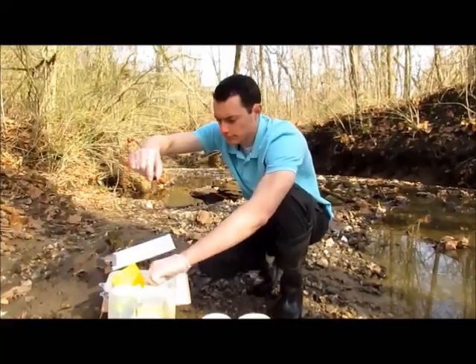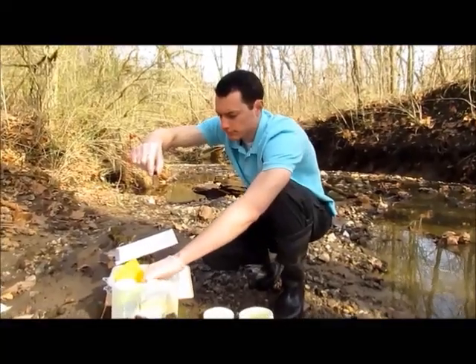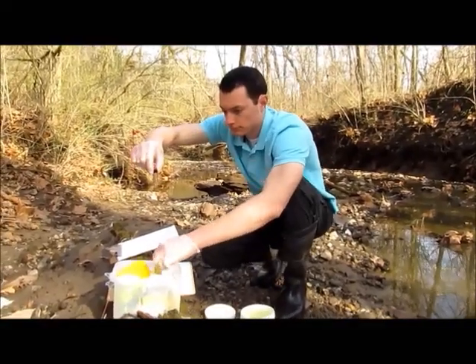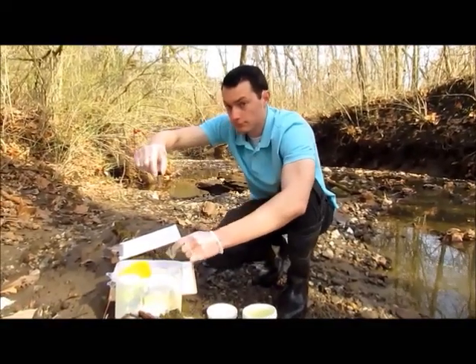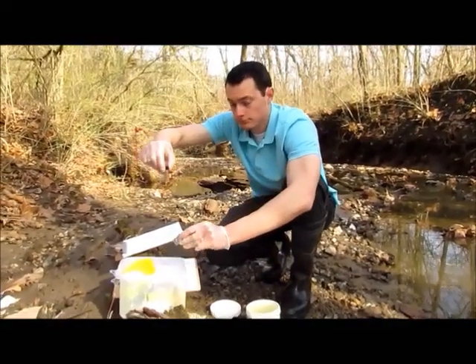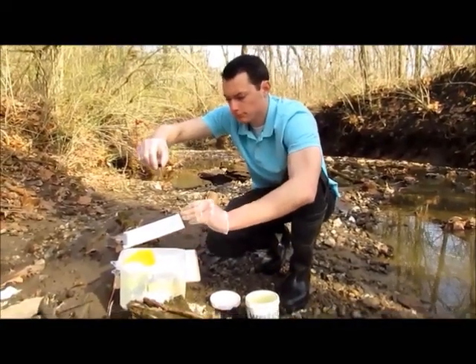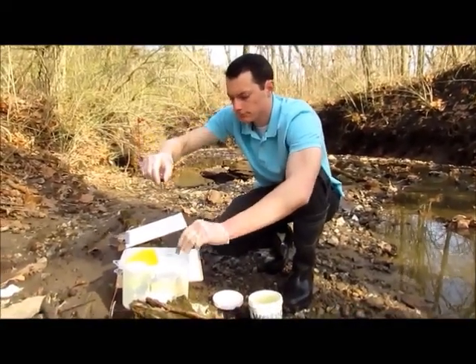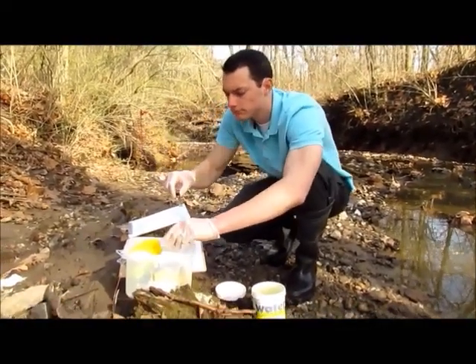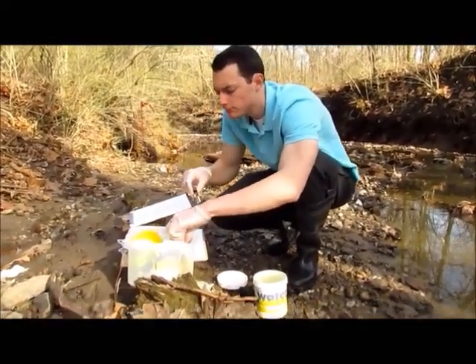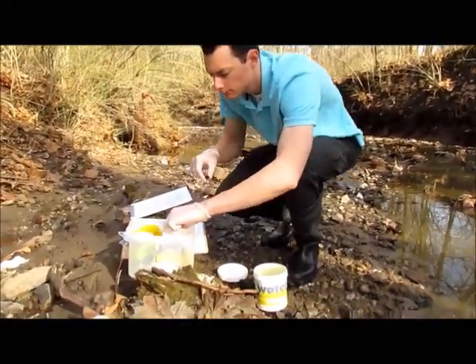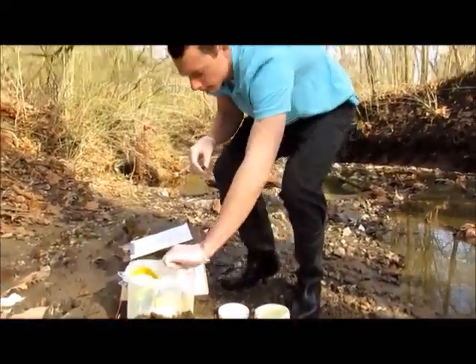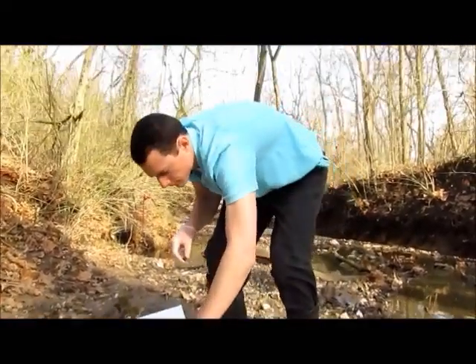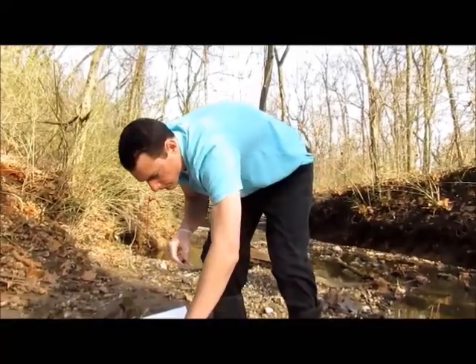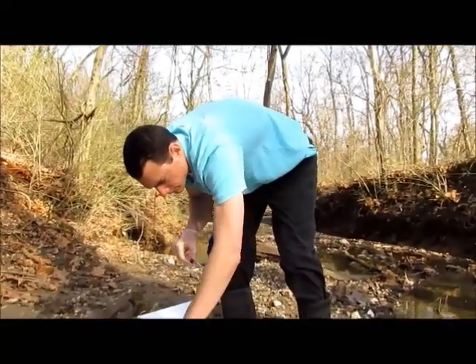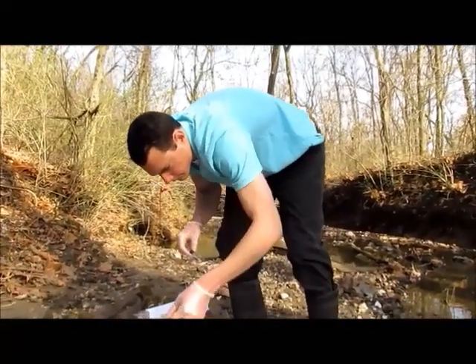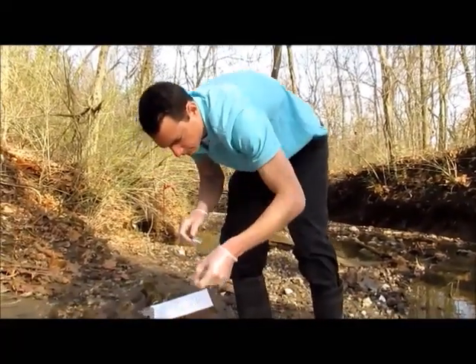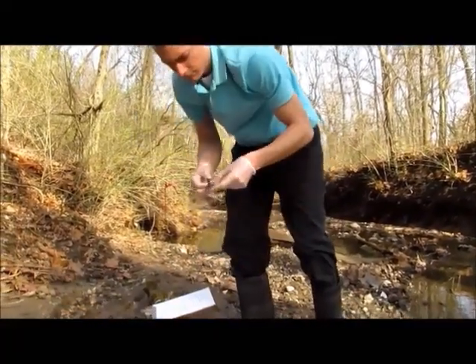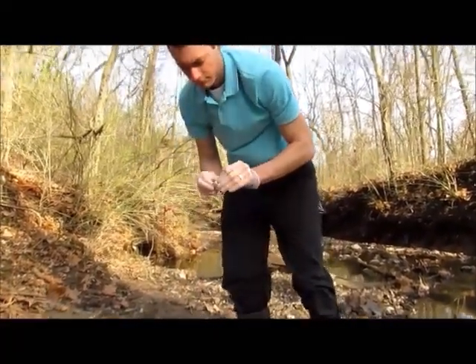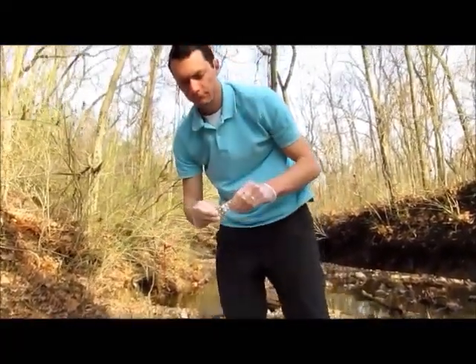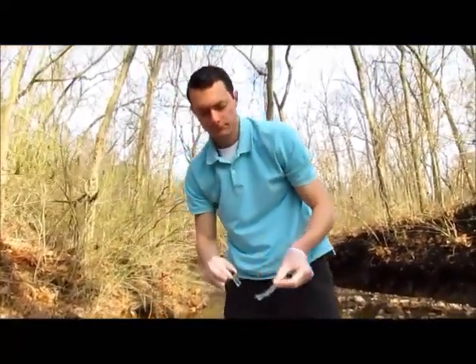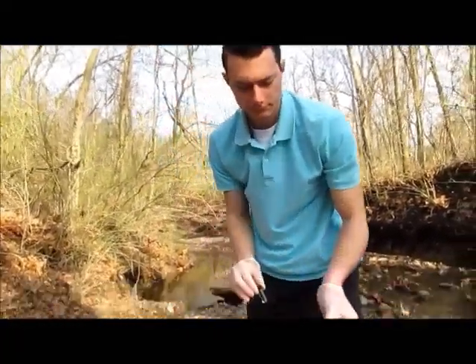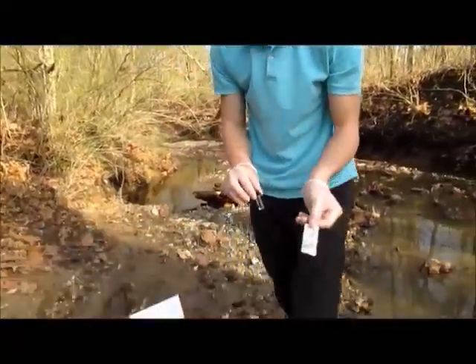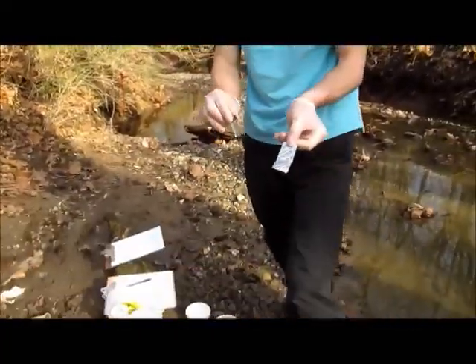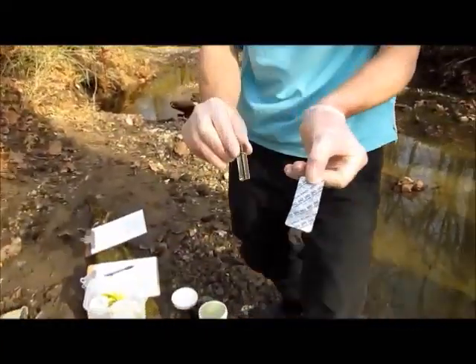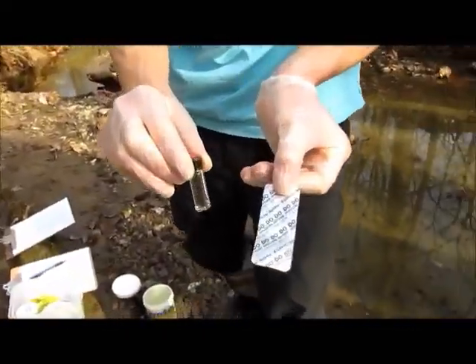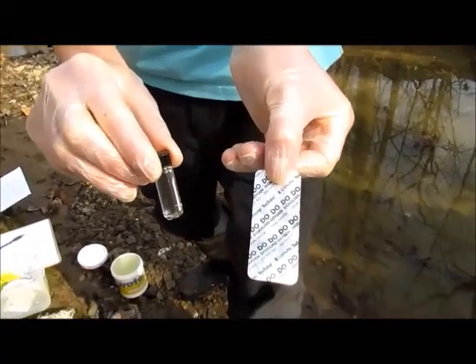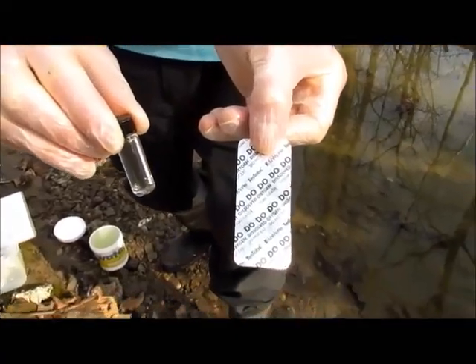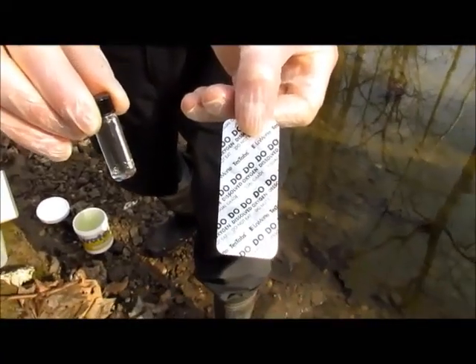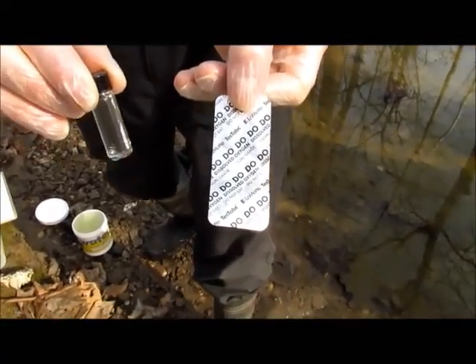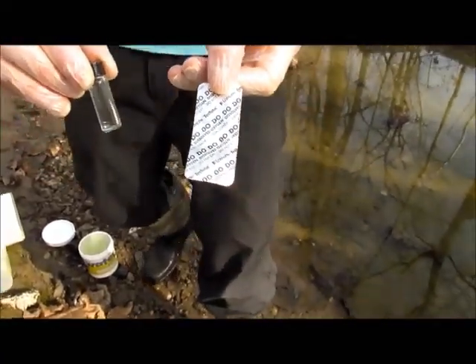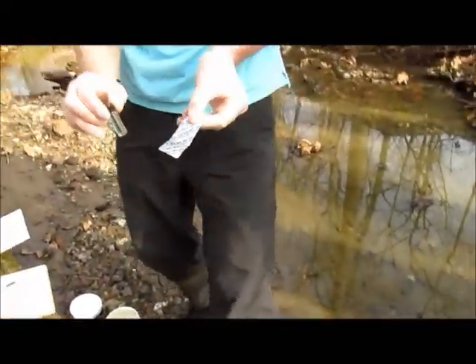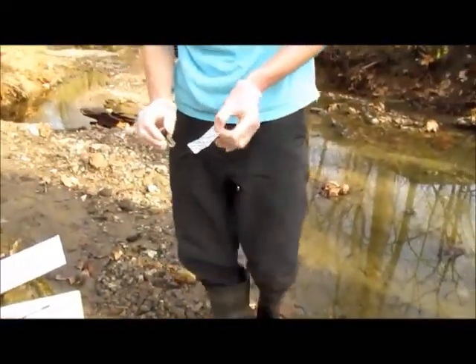Next, you will need to find your dissolved oxygen test tablets. These look like a little tablet pack that says DO on it, for dissolved oxygen.